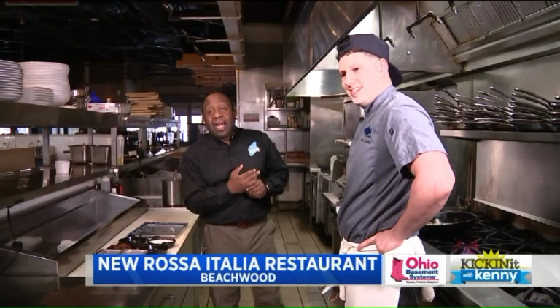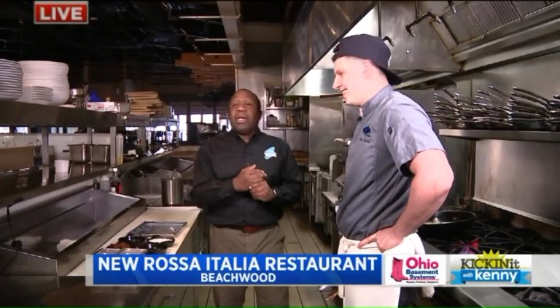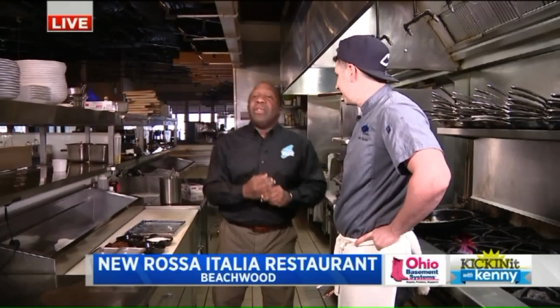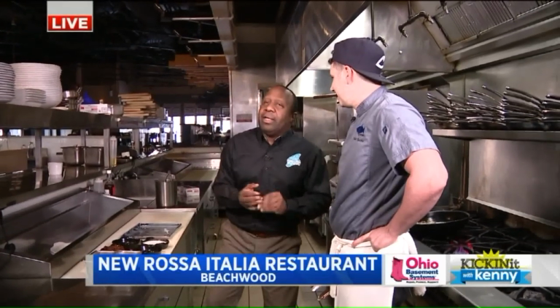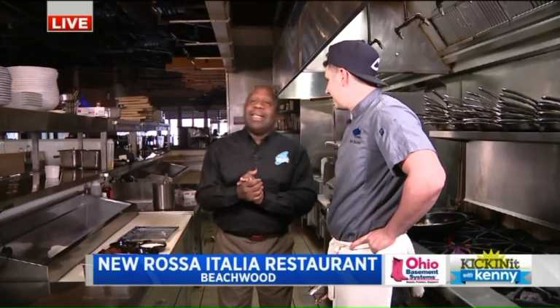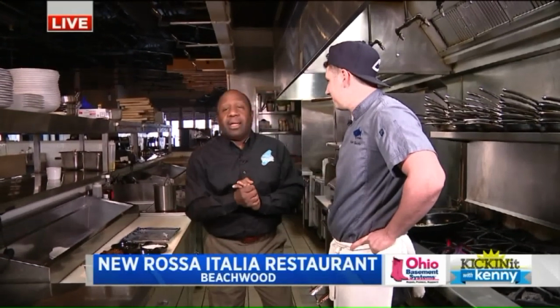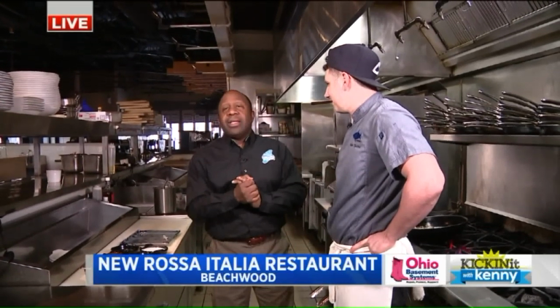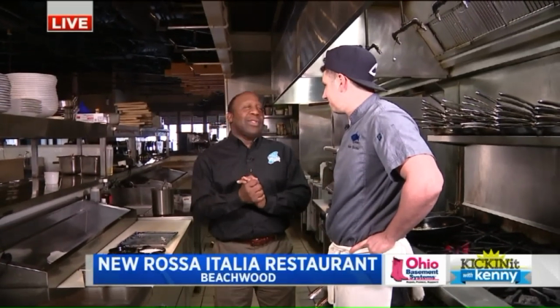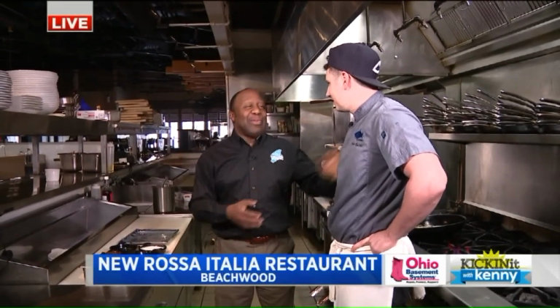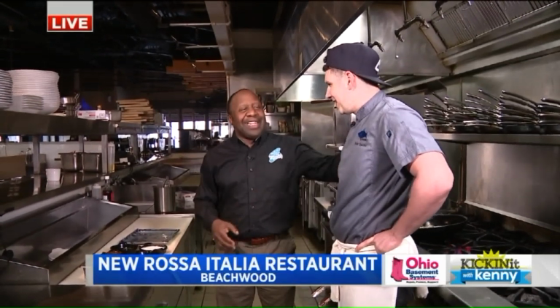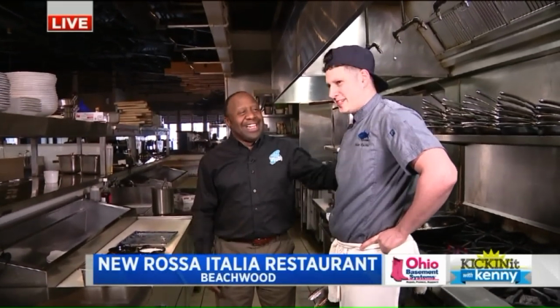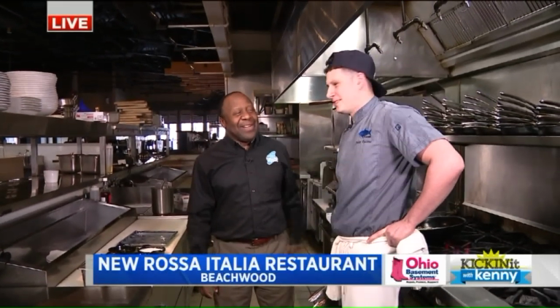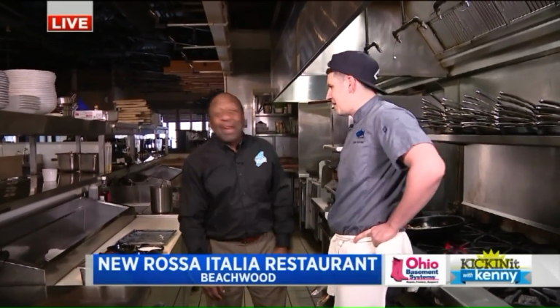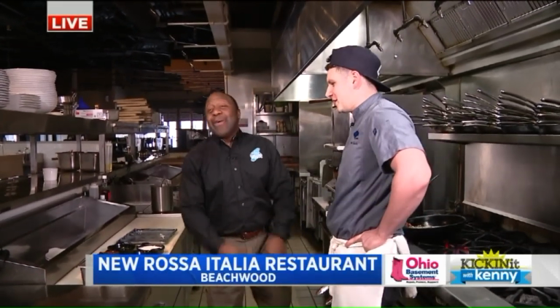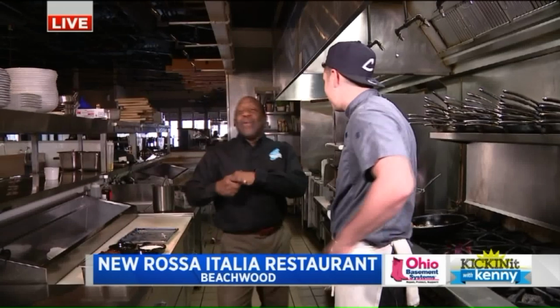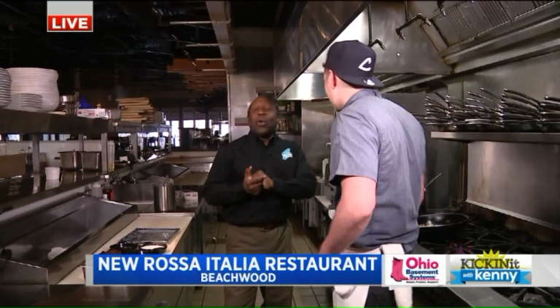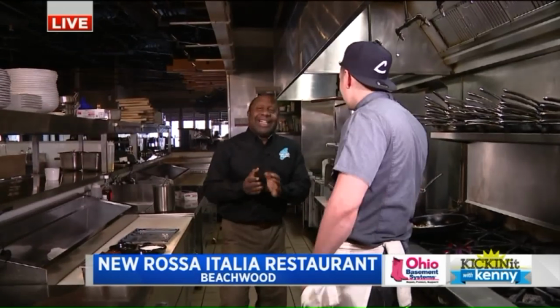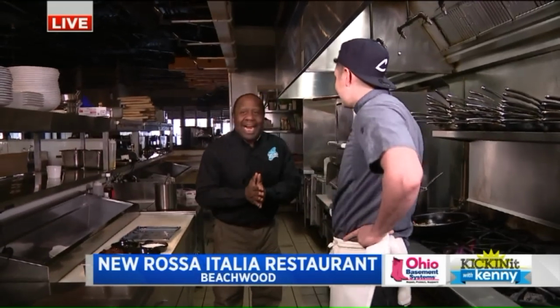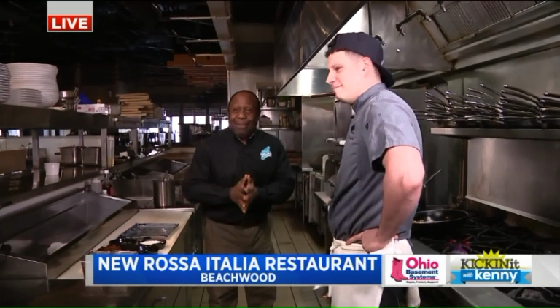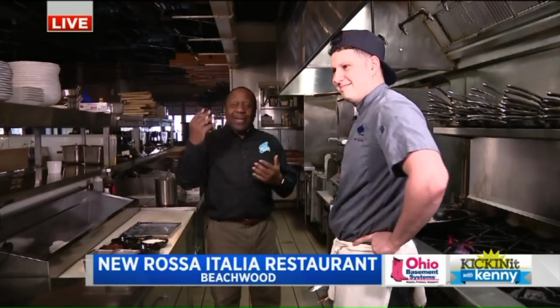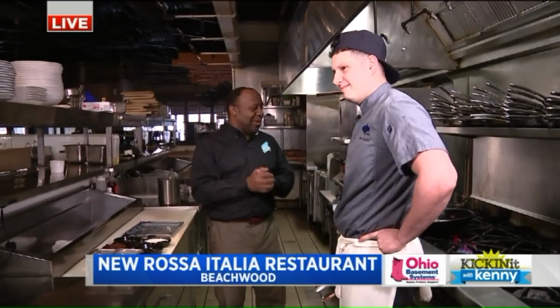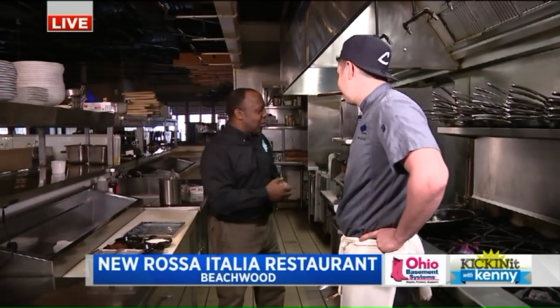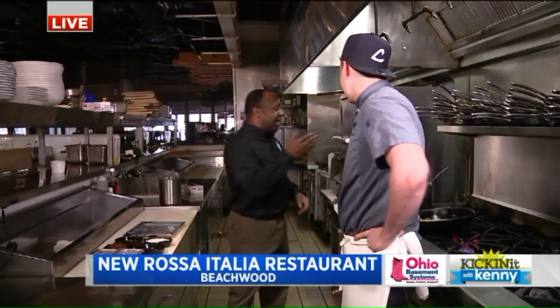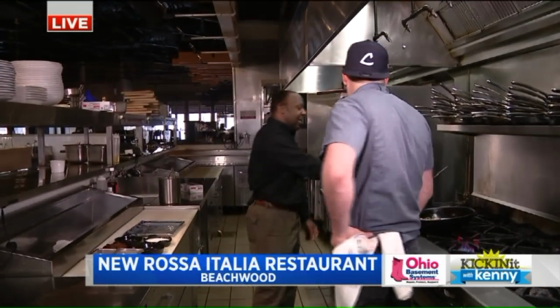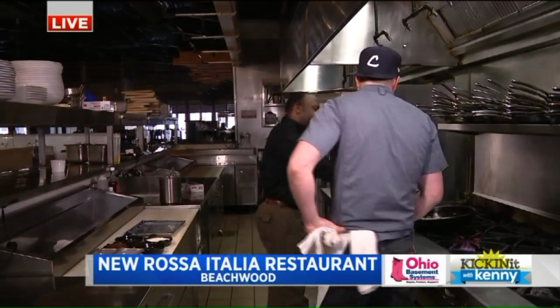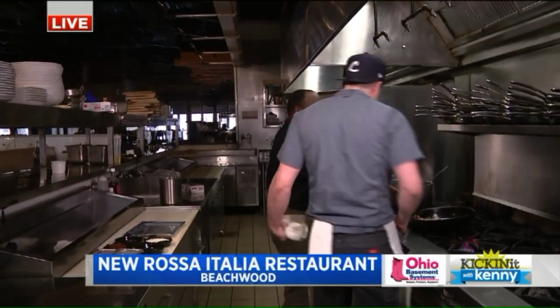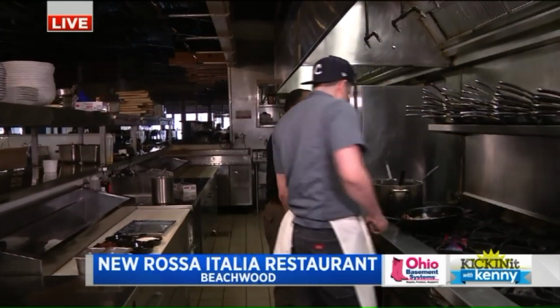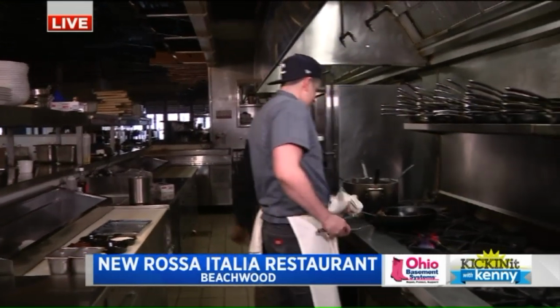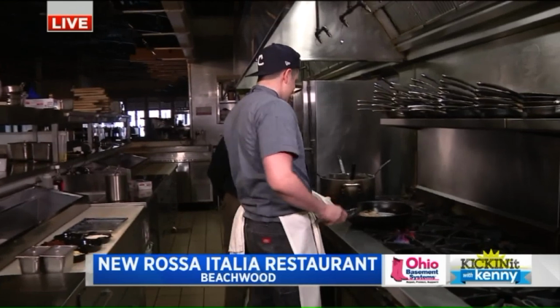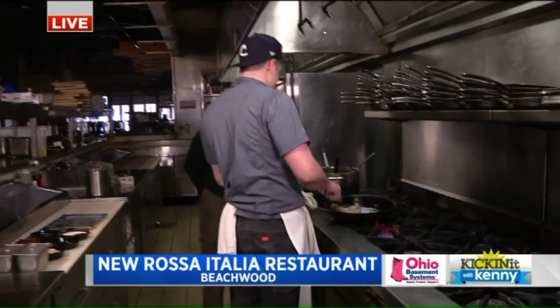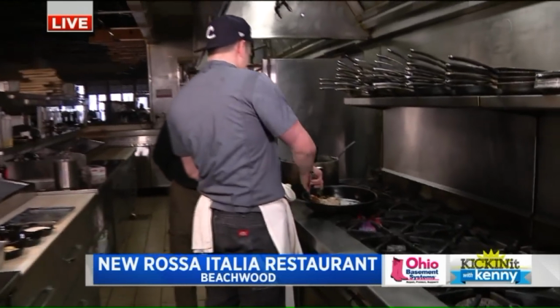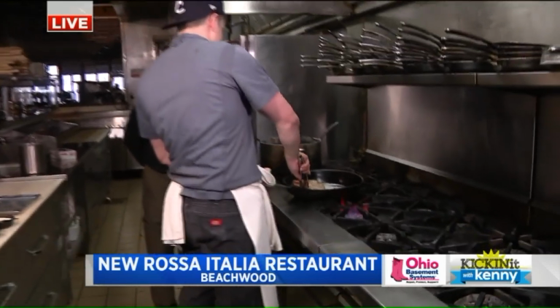Got a new chef here, Julian, on the Skillet 1s and 2s. Good morning. How are you doing? Good morning. We're at Rosa Italia, right here in Beachwood, and I see a big piece of veal here.